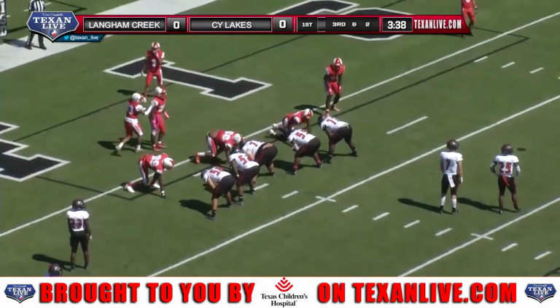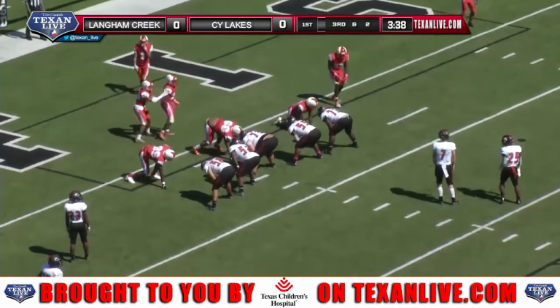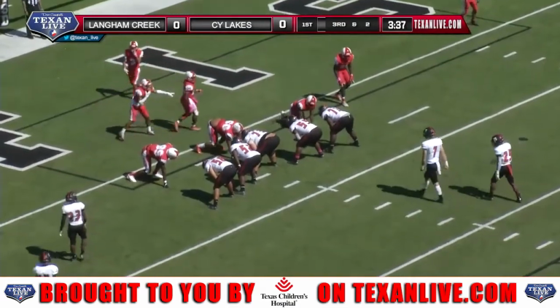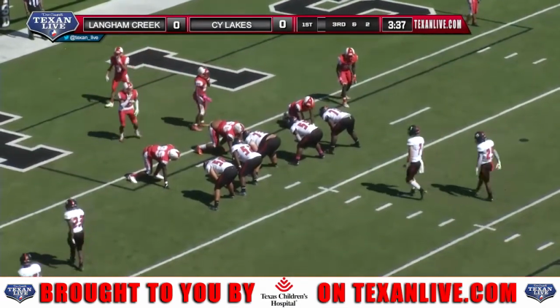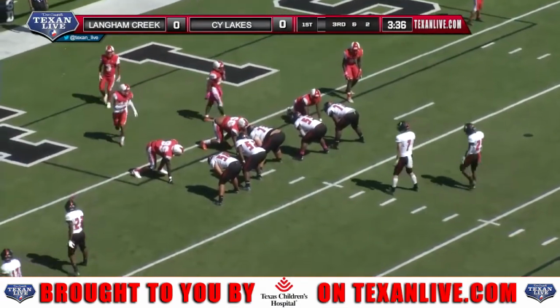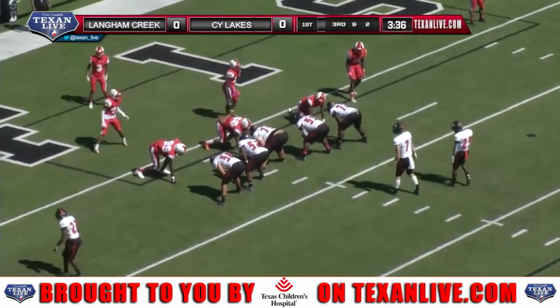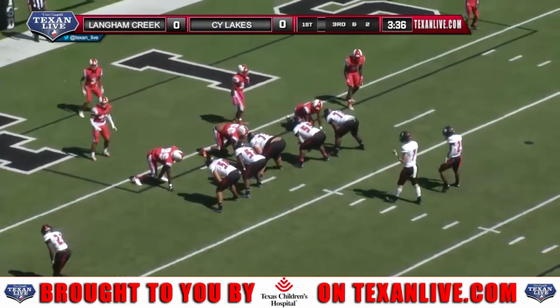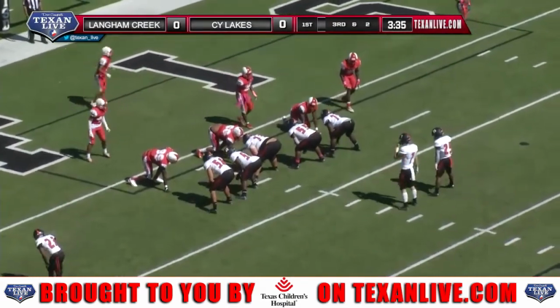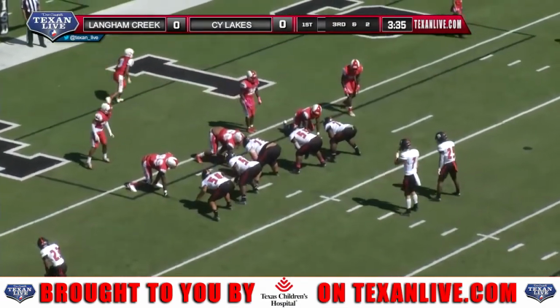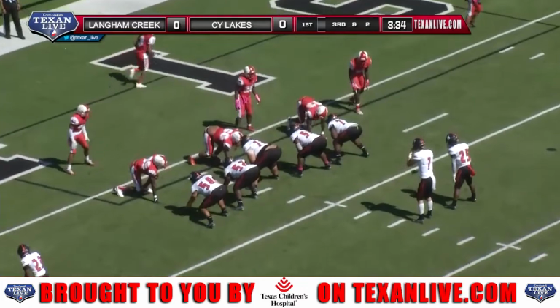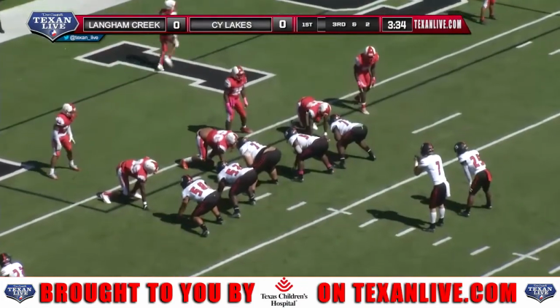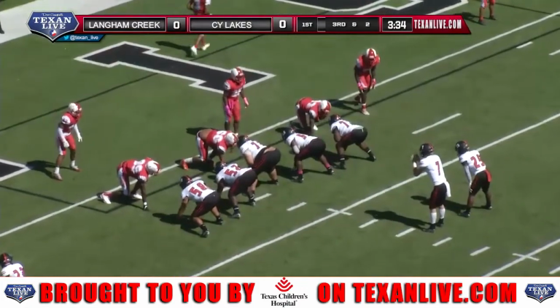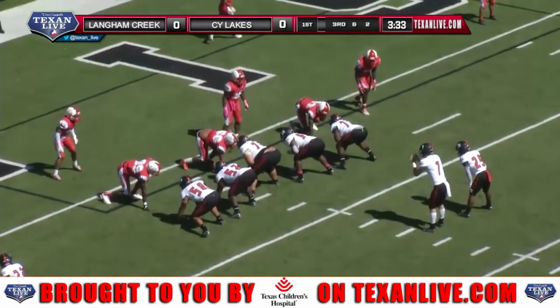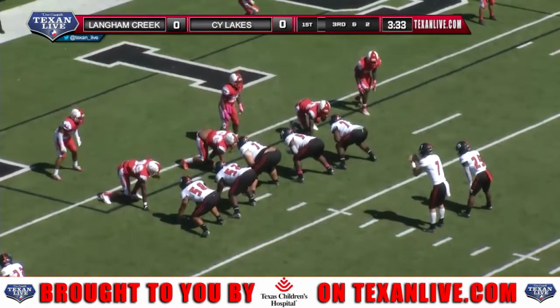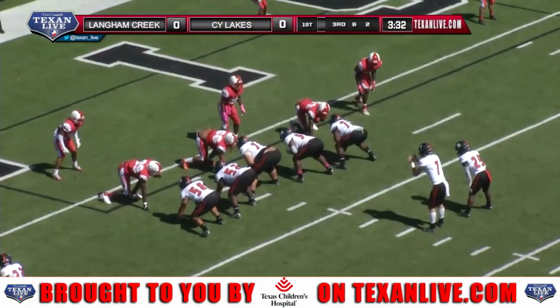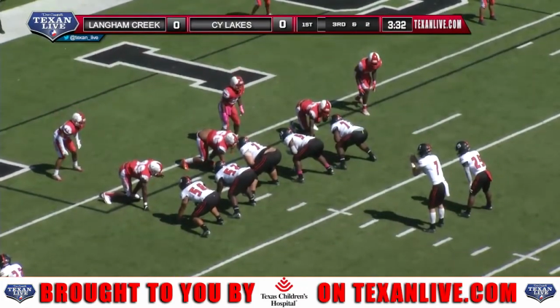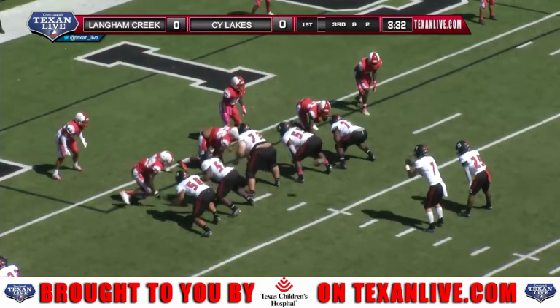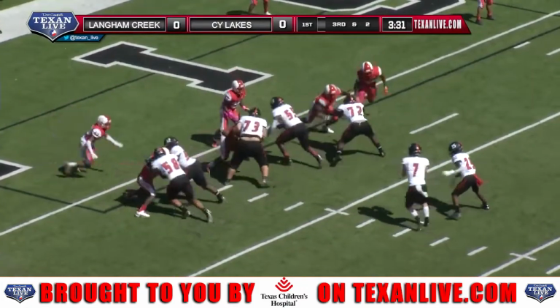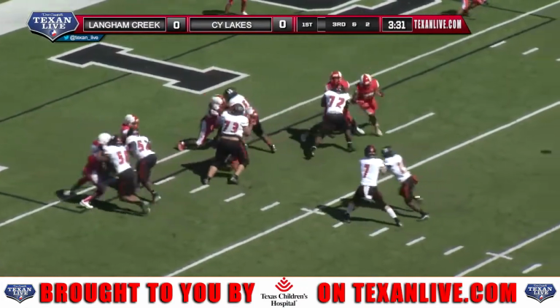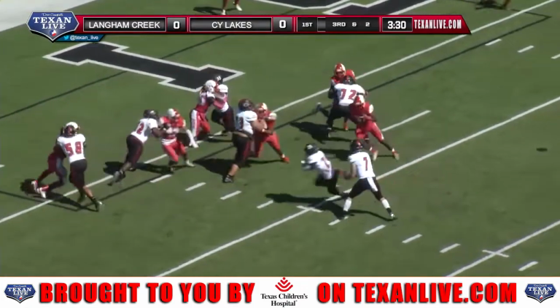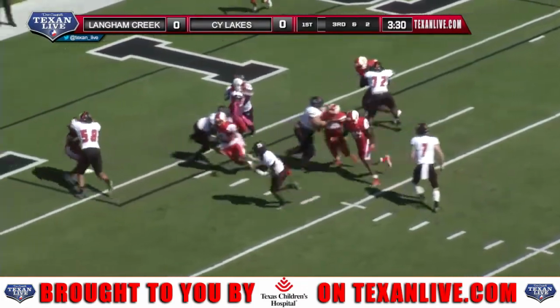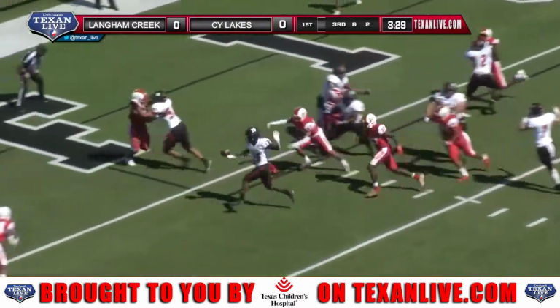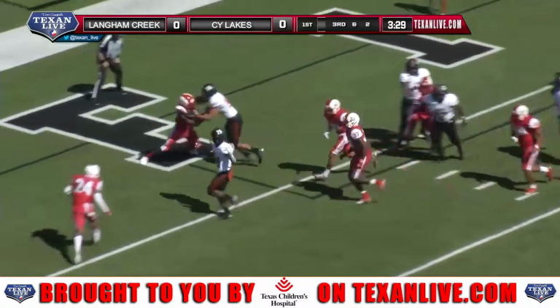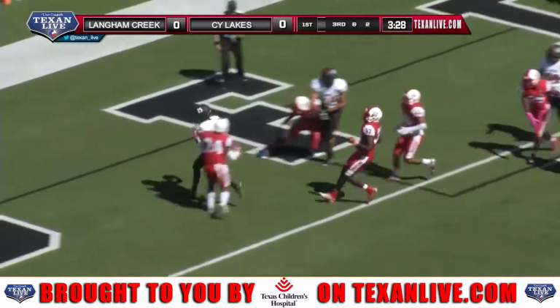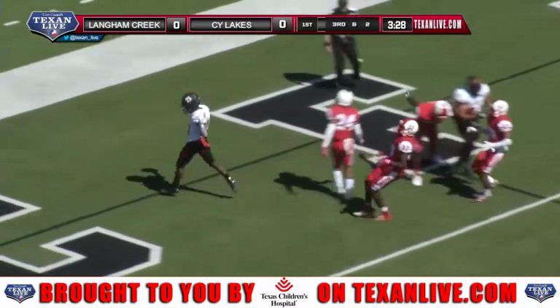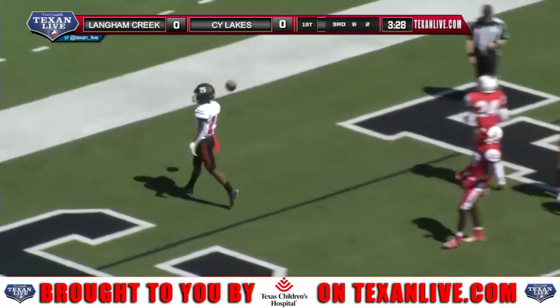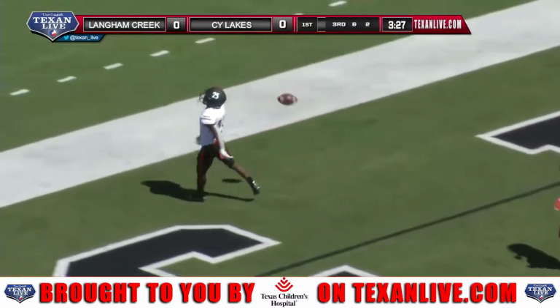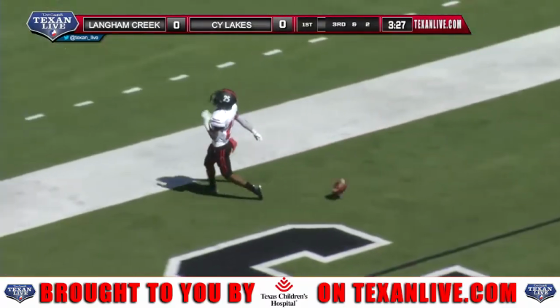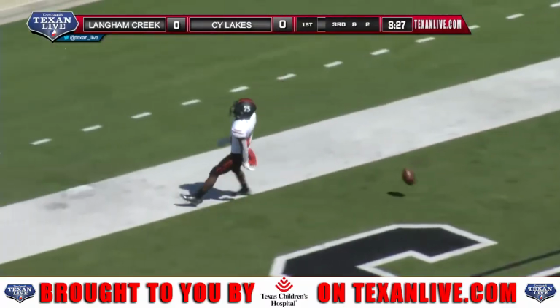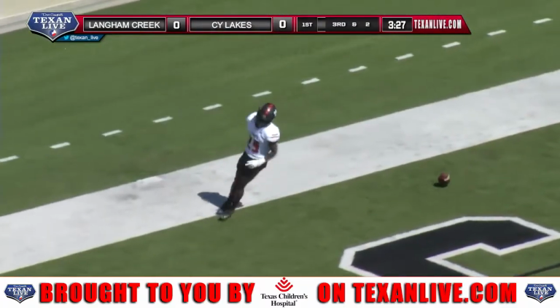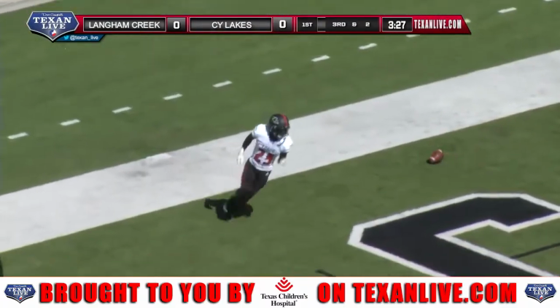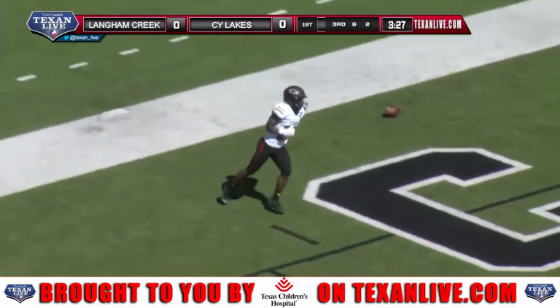Another big third down here for Langham Creek. There's a handoff inside to Hill and he just walks into the end zone. Touchdown Langham Creek.